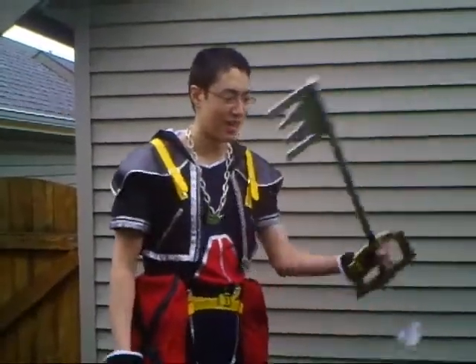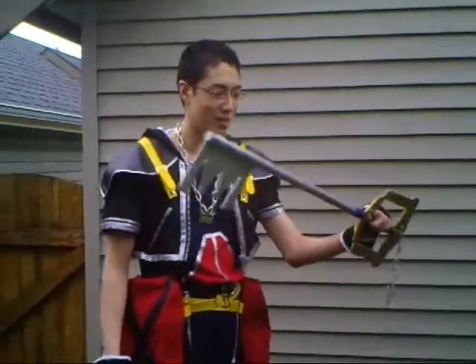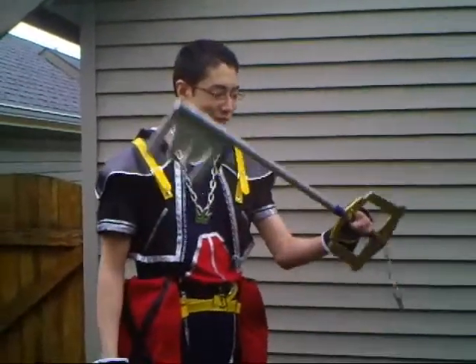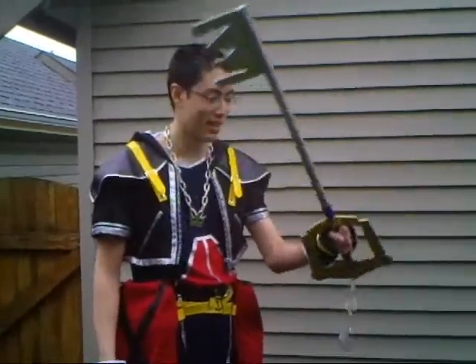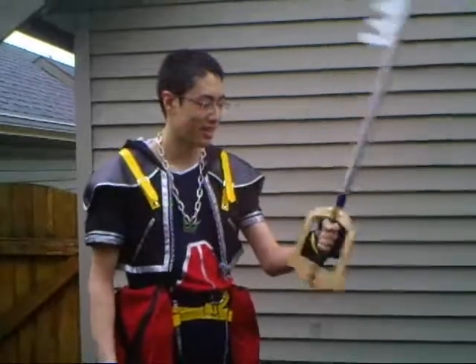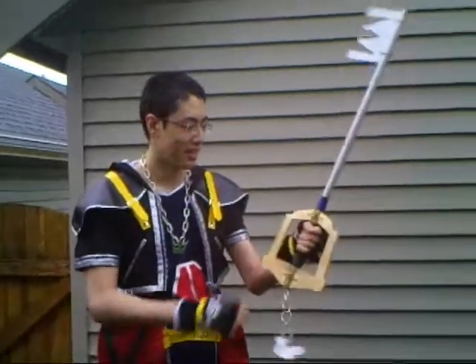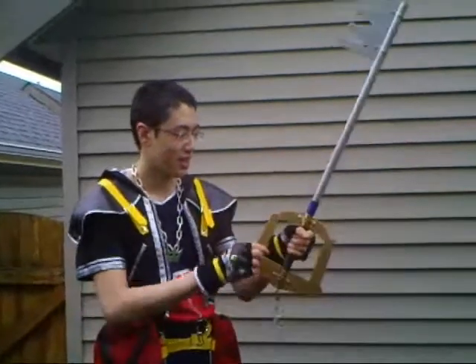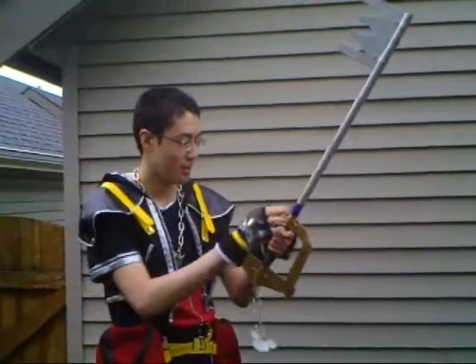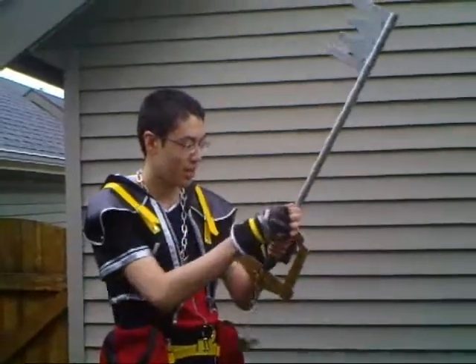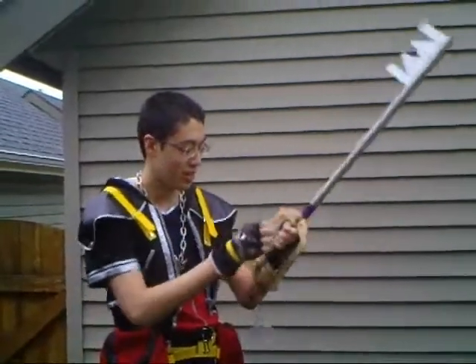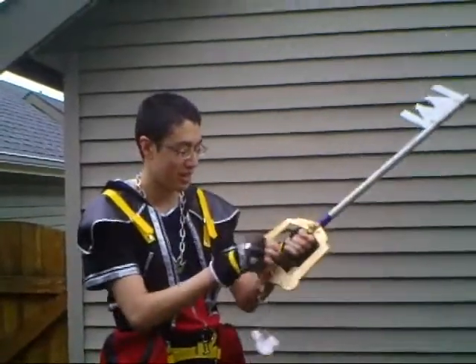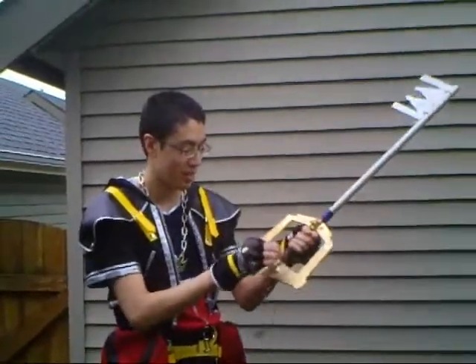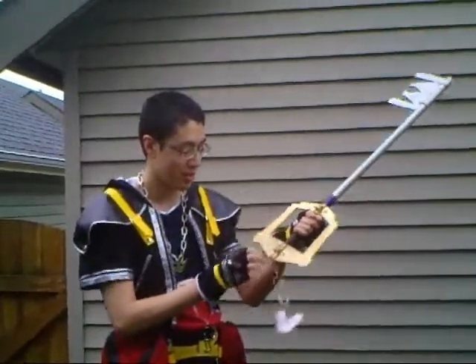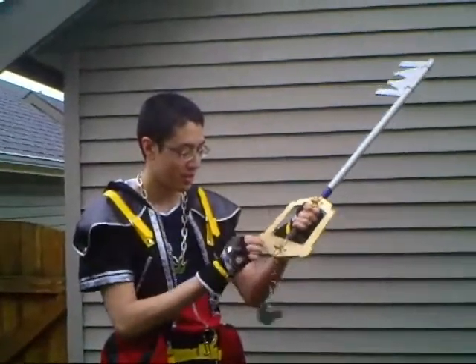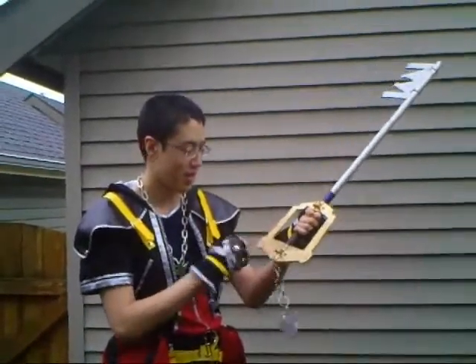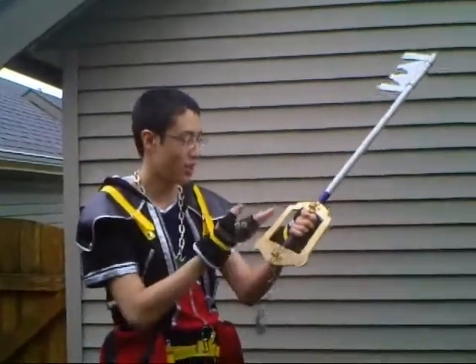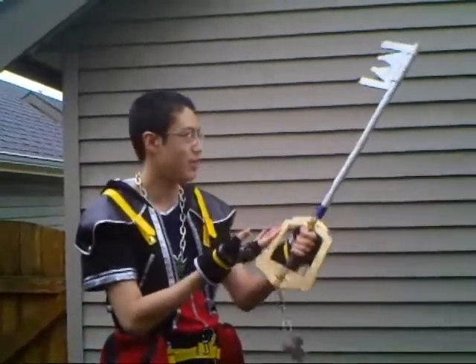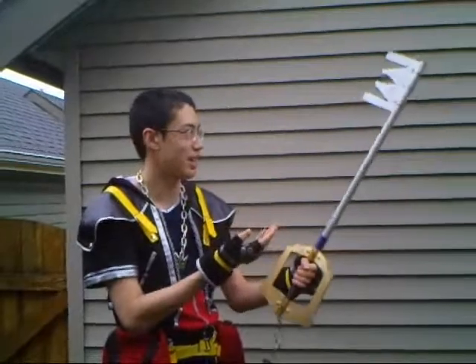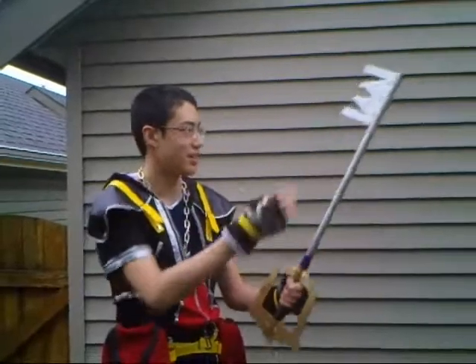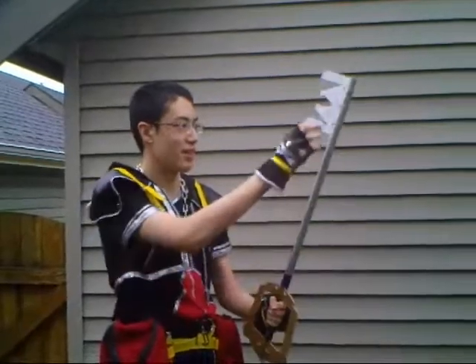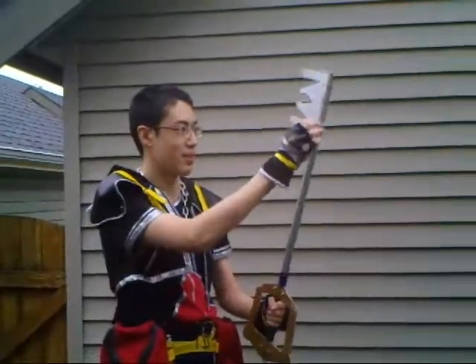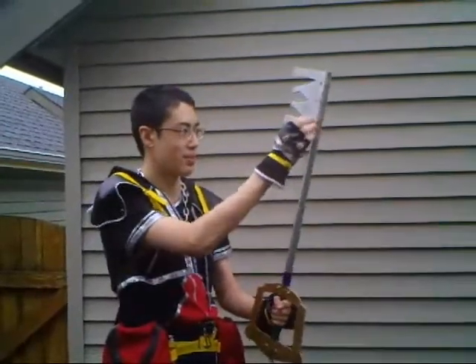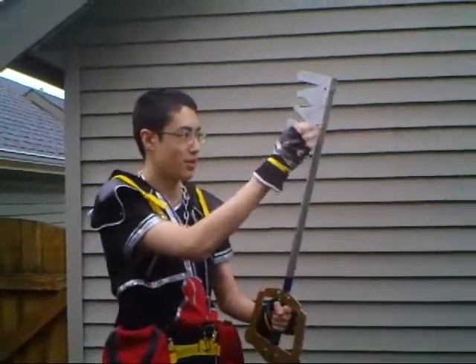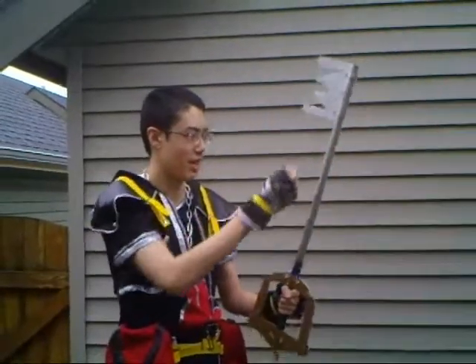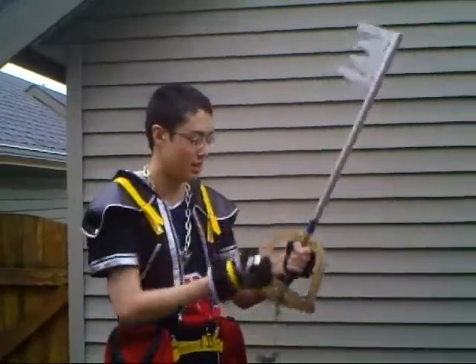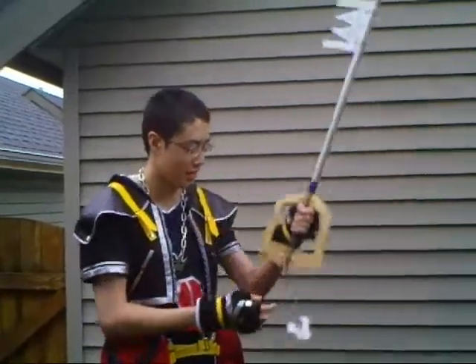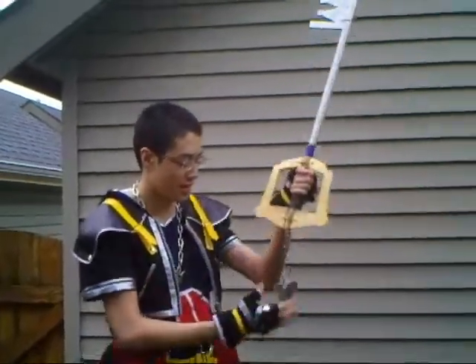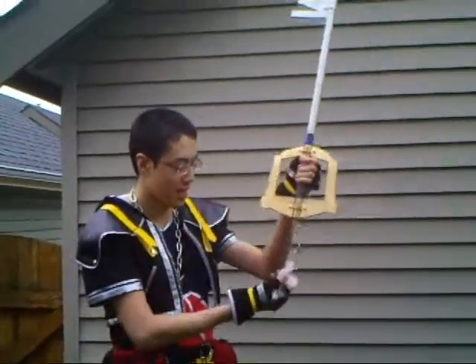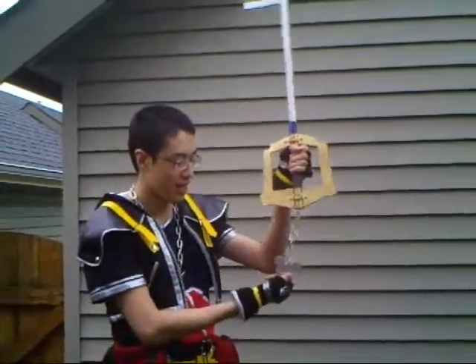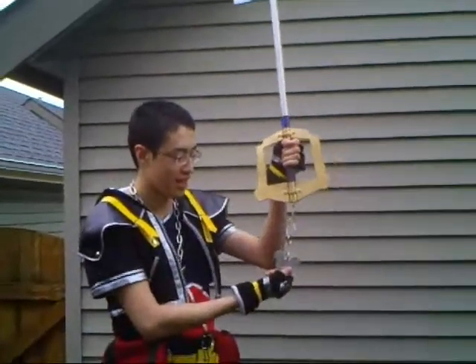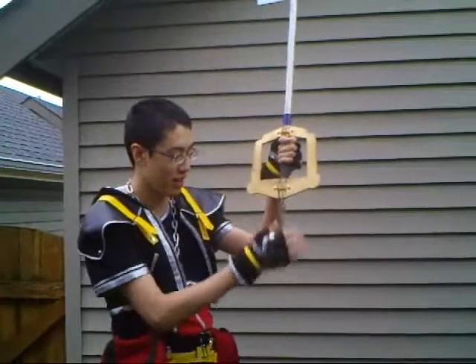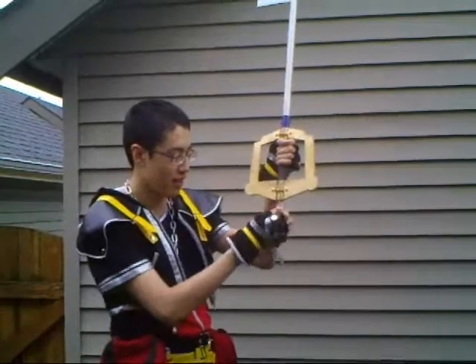And here's my homemade keyblade. Blue tape, hockey tape, wood, mostly metal straps with screws and nuts on it, and the keychain we made.